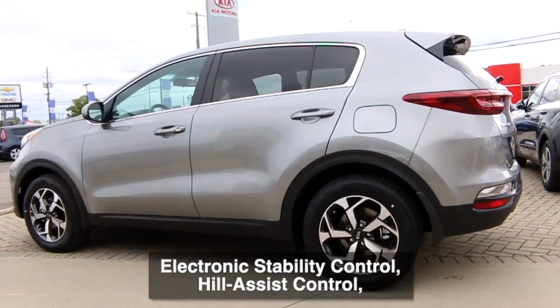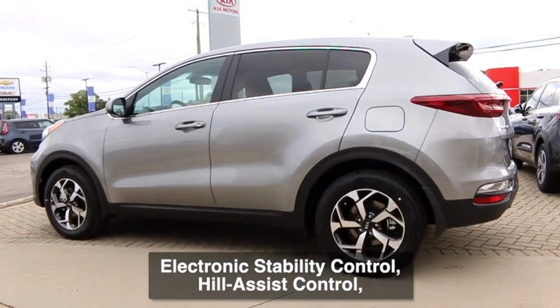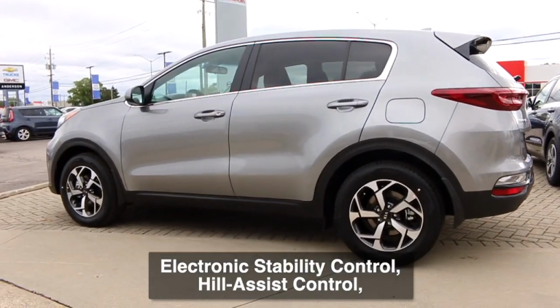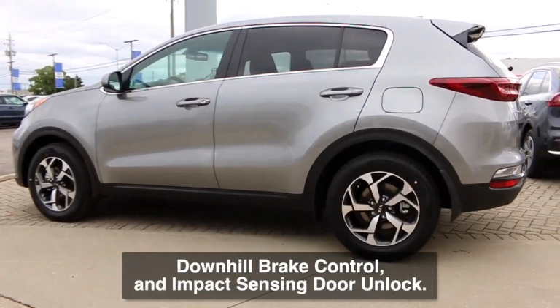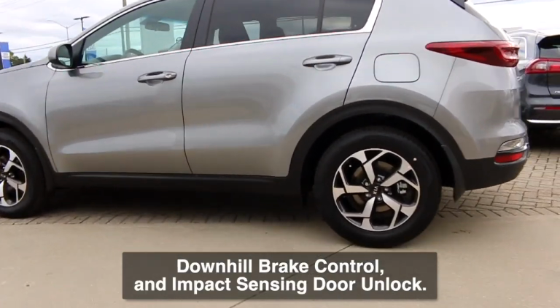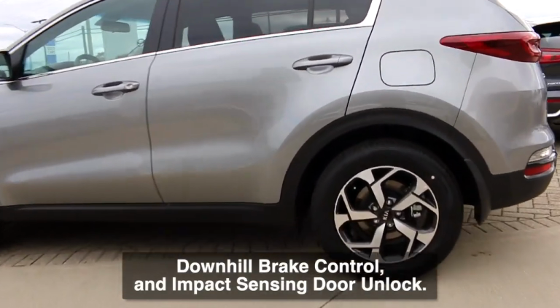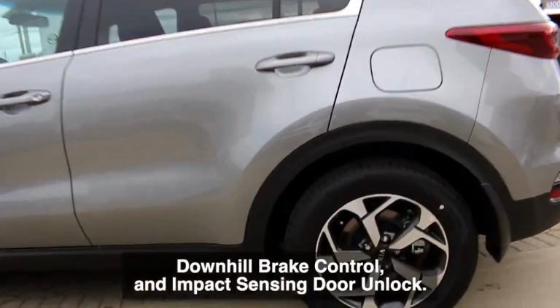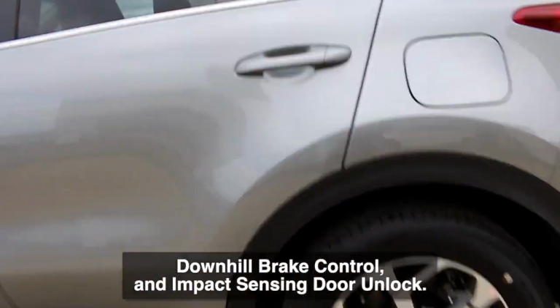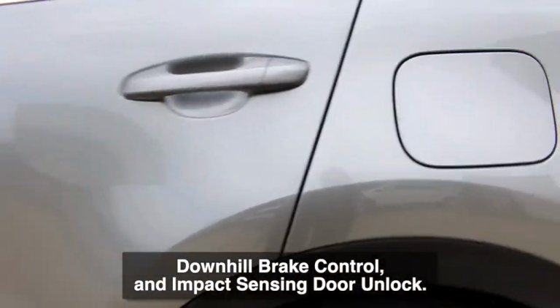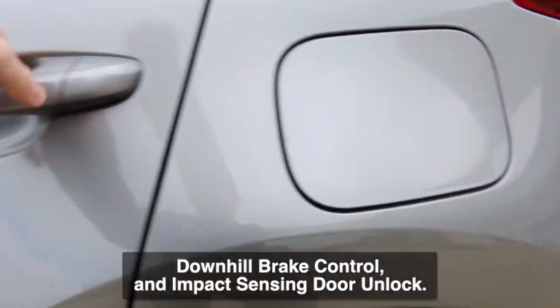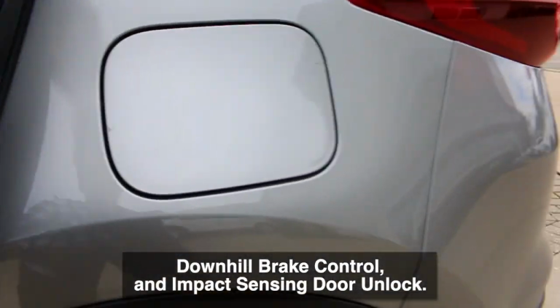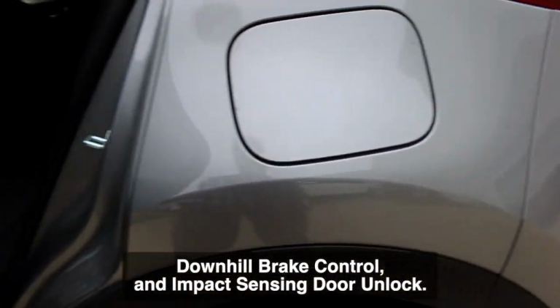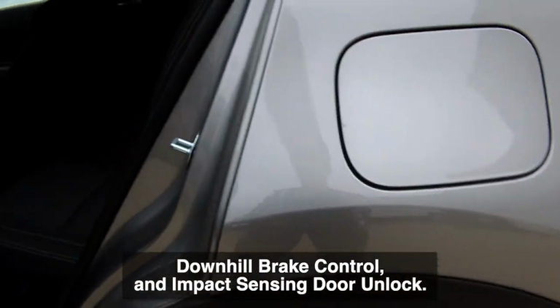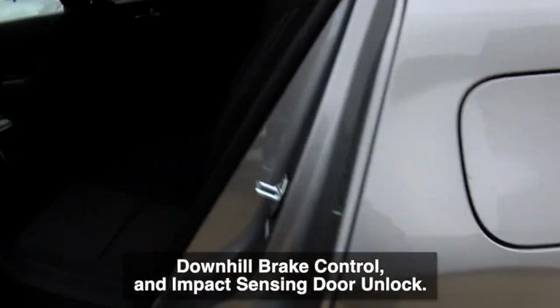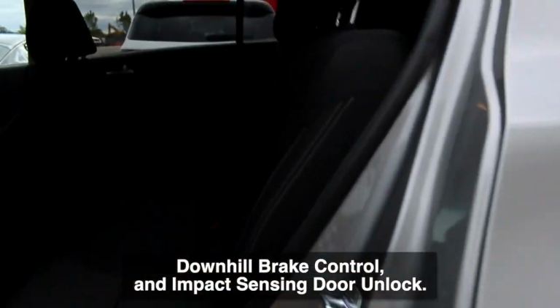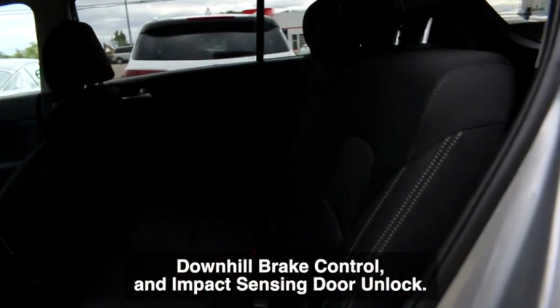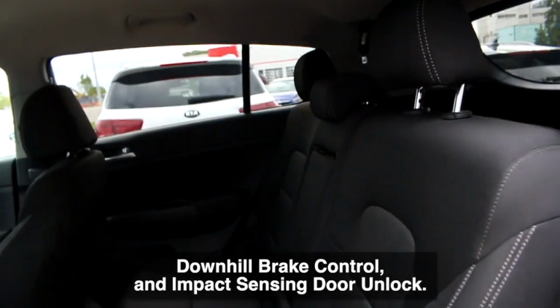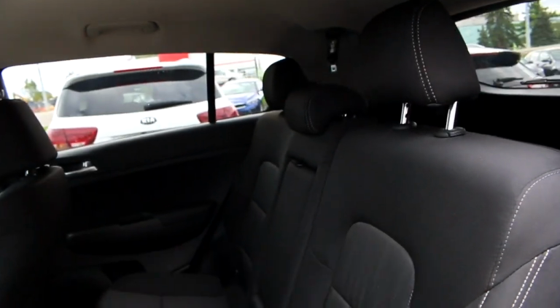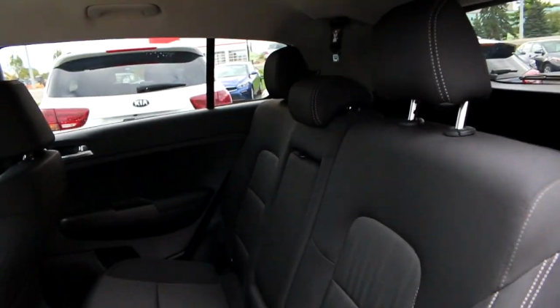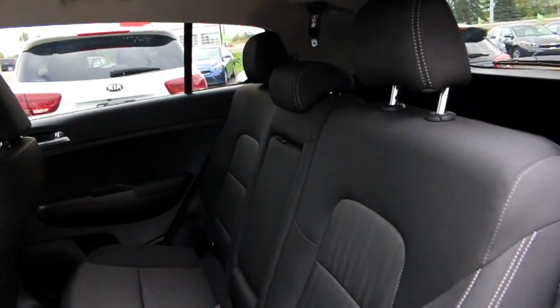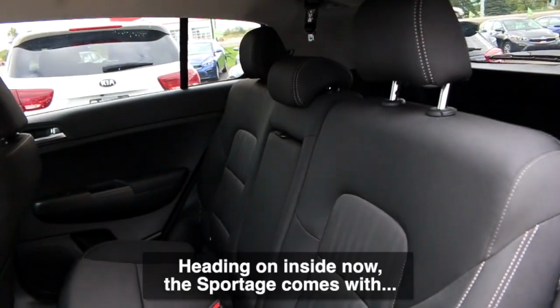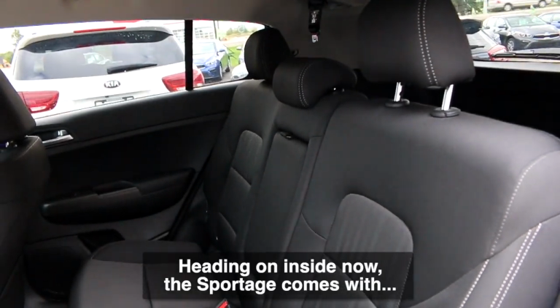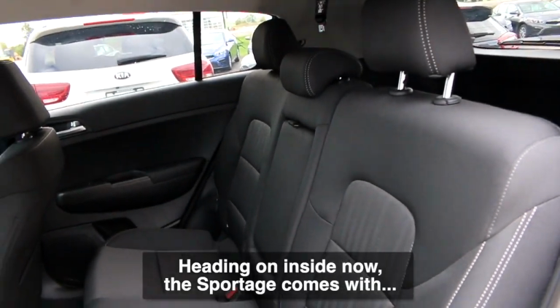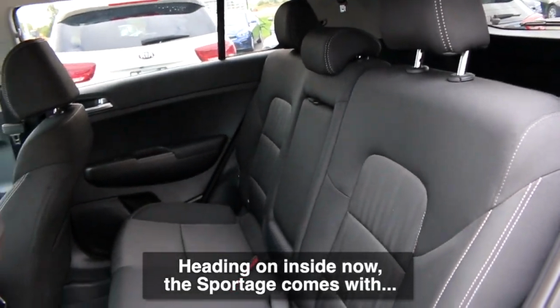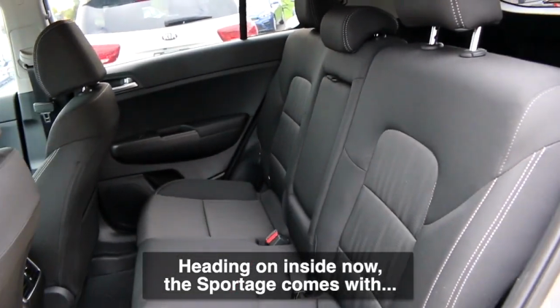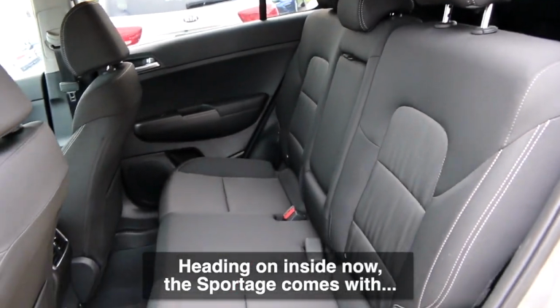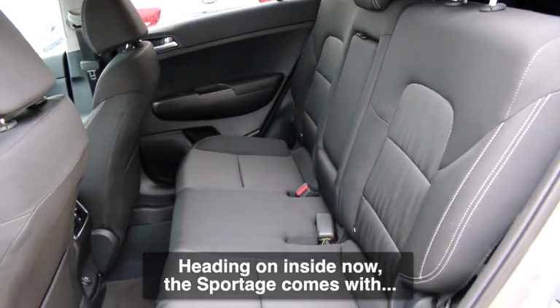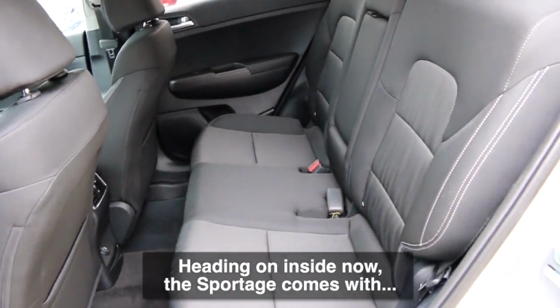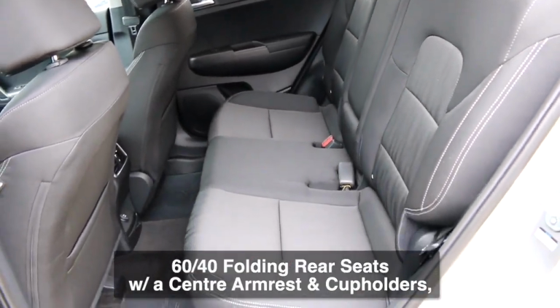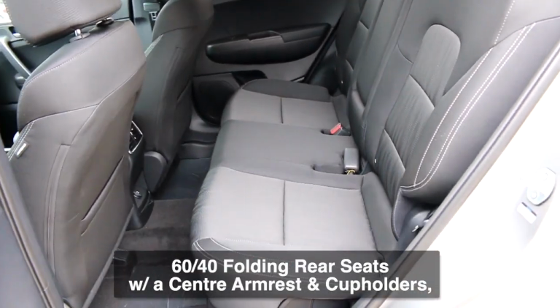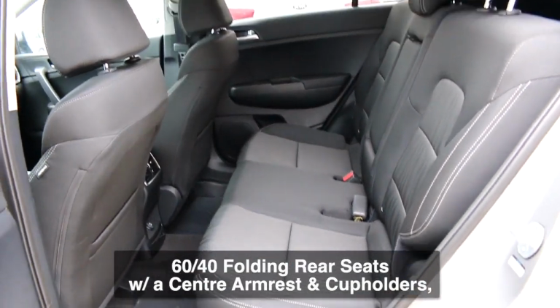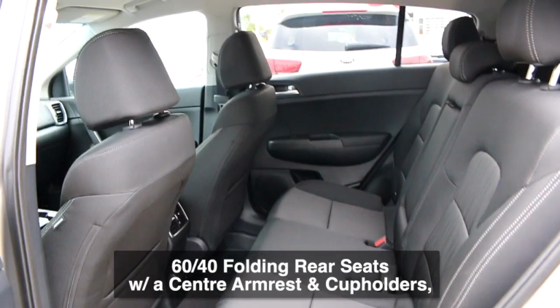Some of the safety features with this model include electronic stability control, hill assist control, downhill brake control, and impact sensing door unlock.